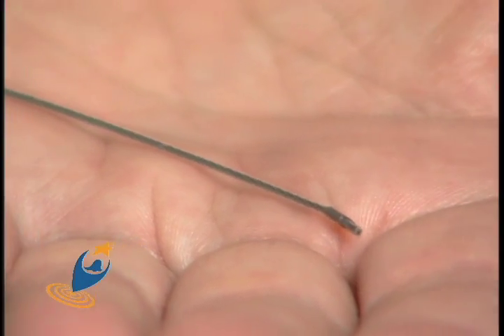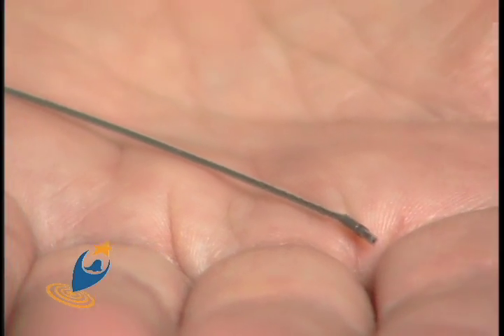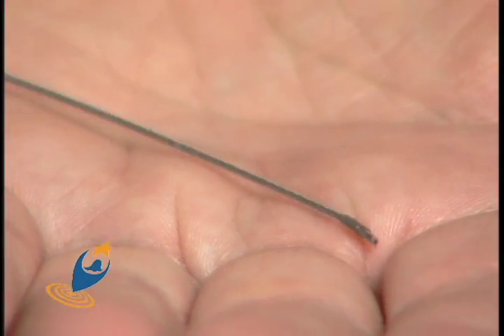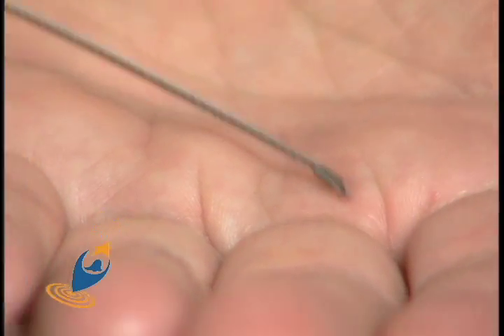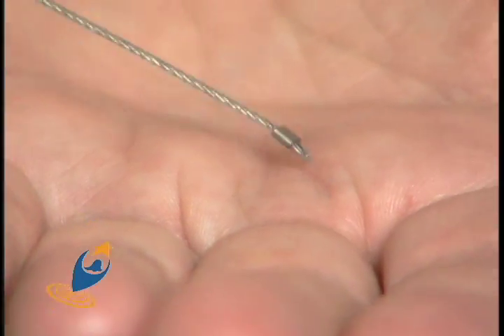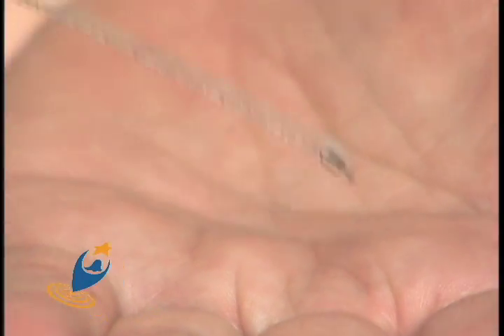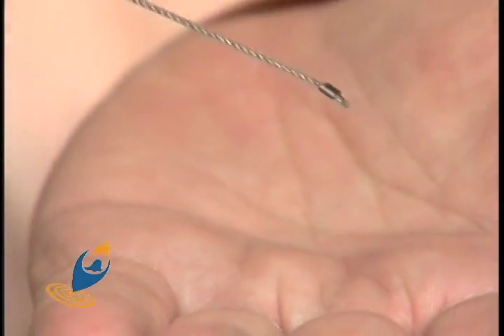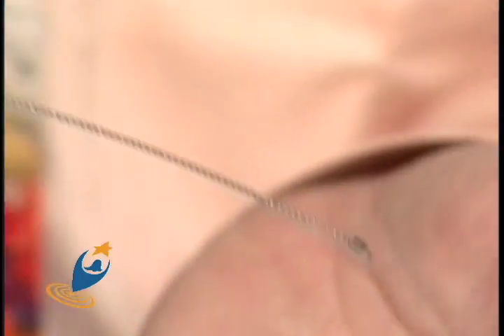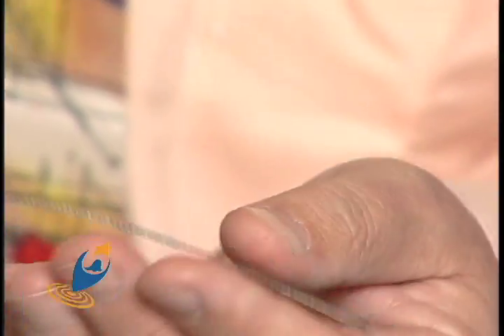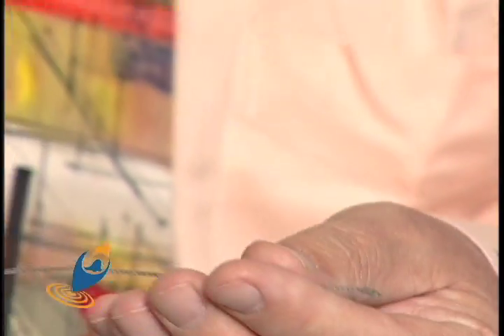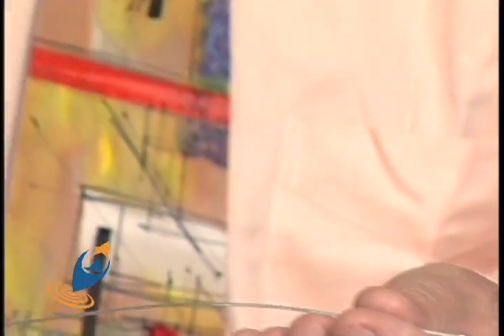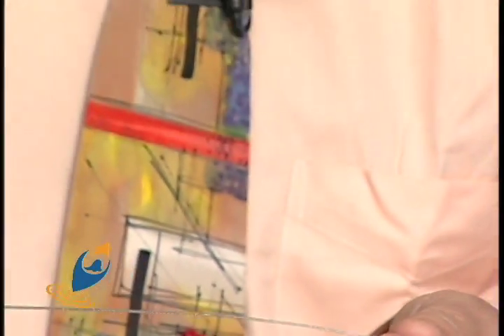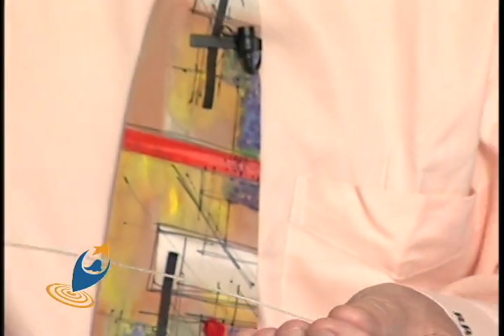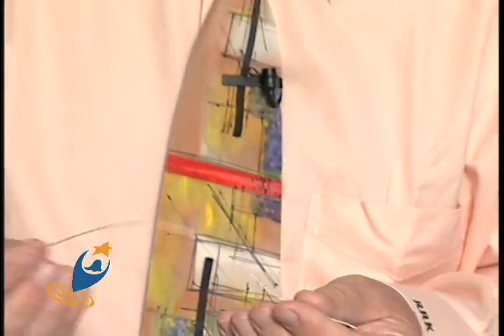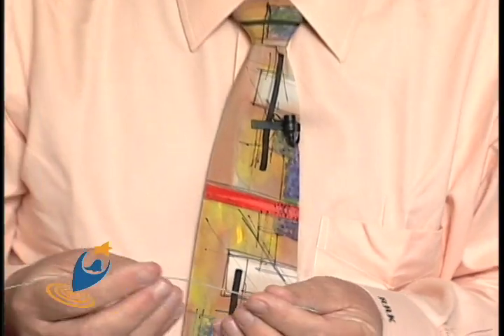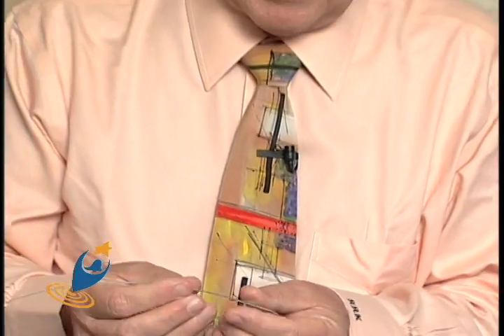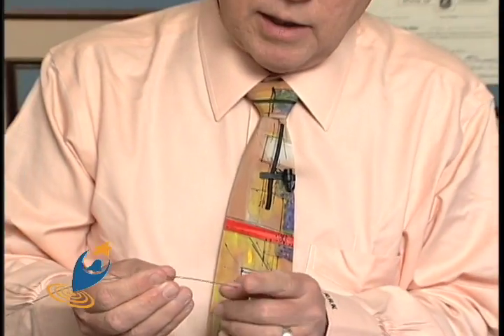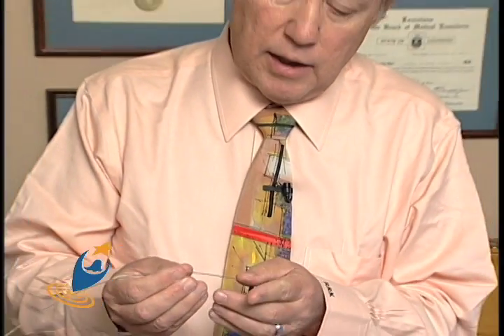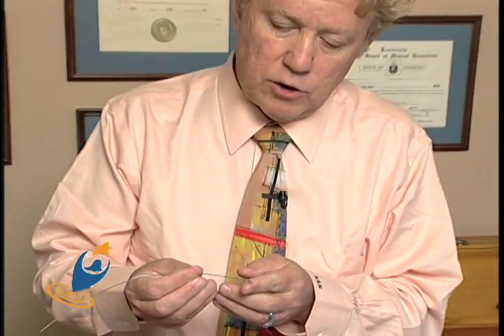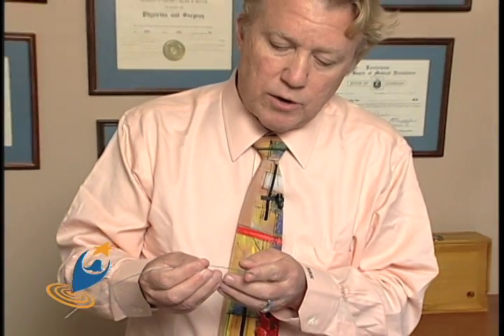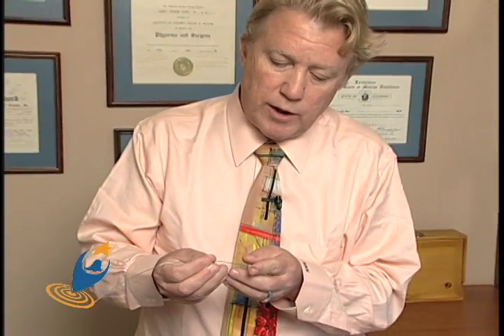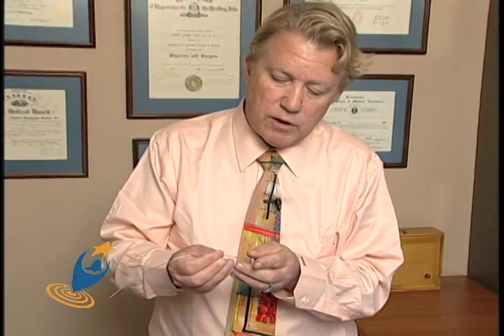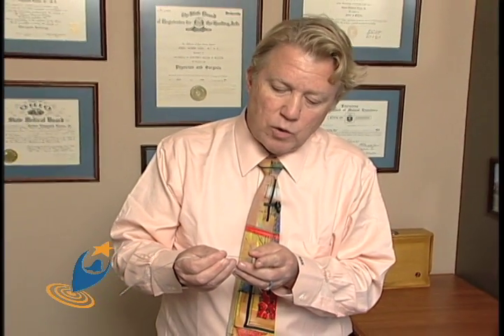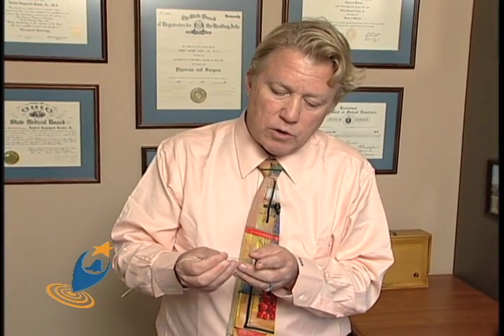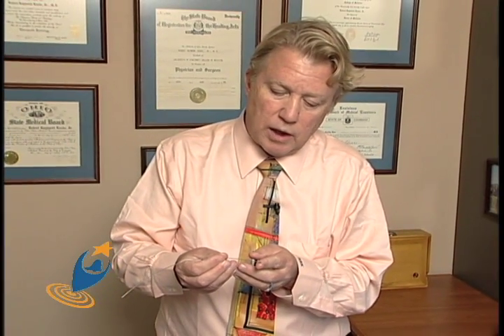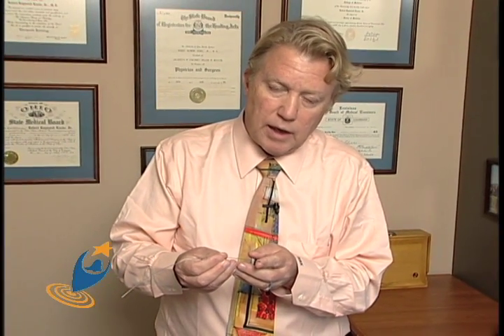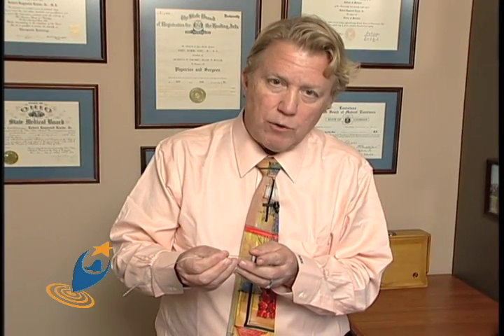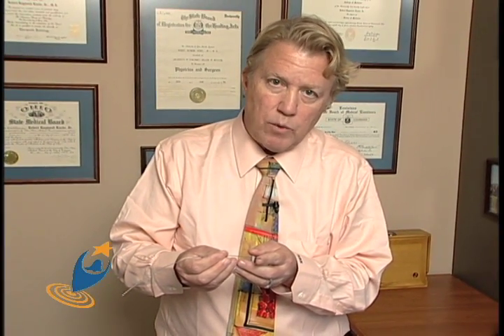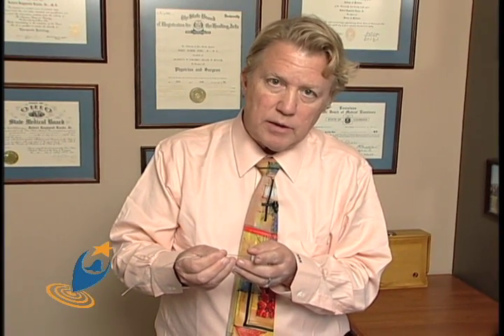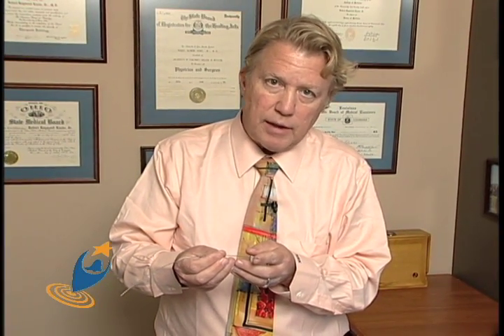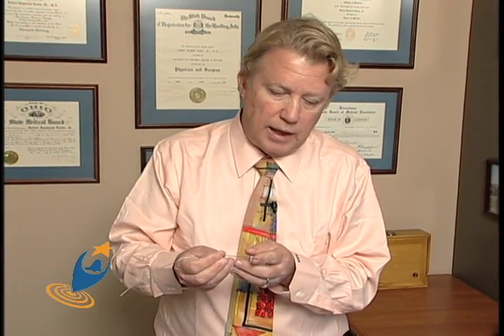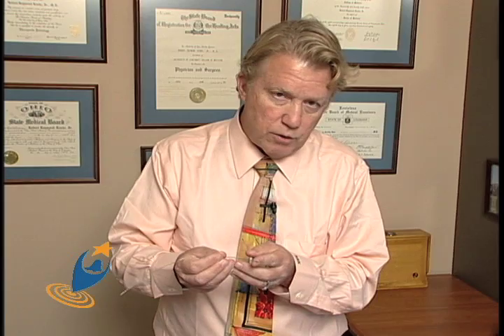We don't have the actual machine here today, but this is what the cable looks like and this is what the radioactive source looks like that would be going inside the catheters.